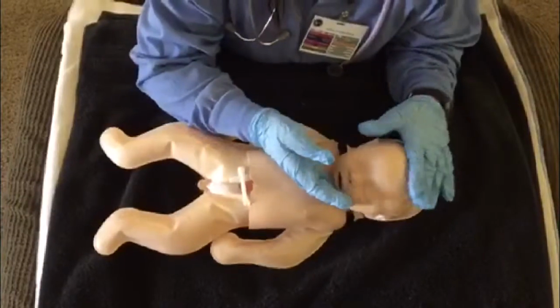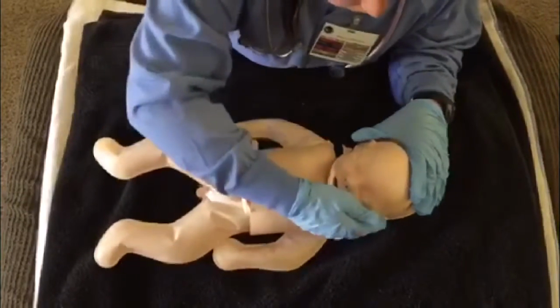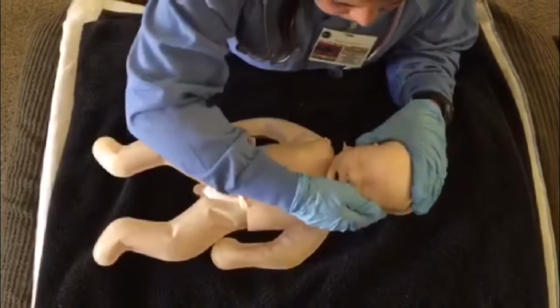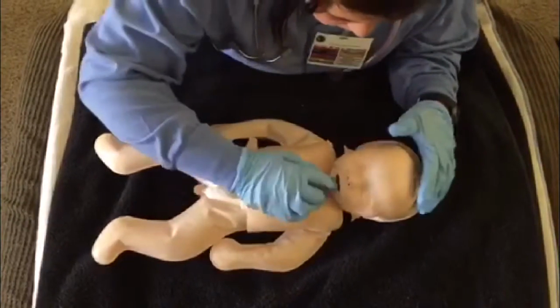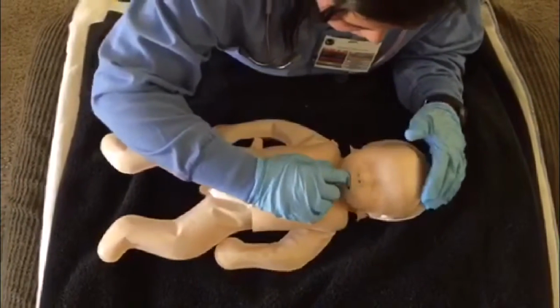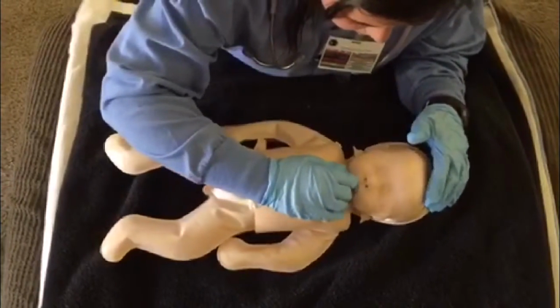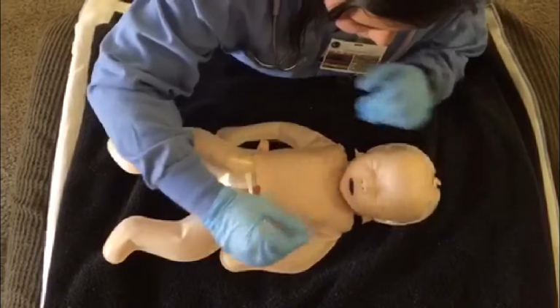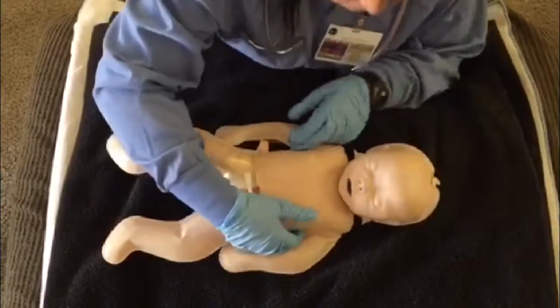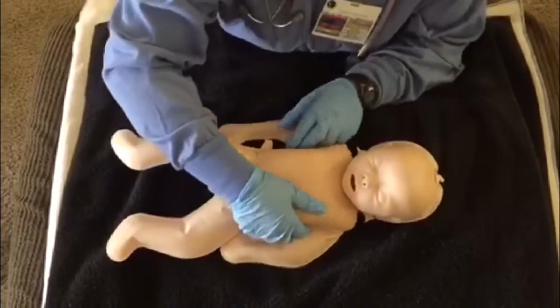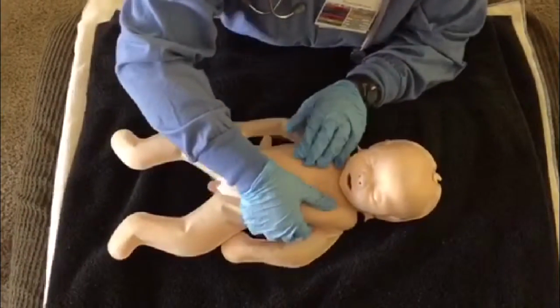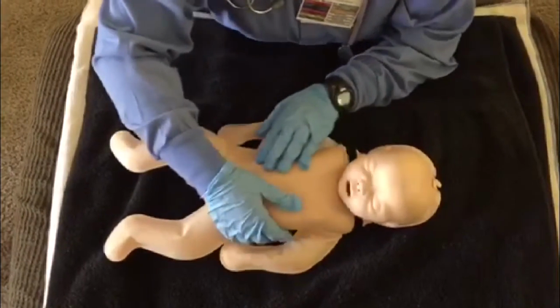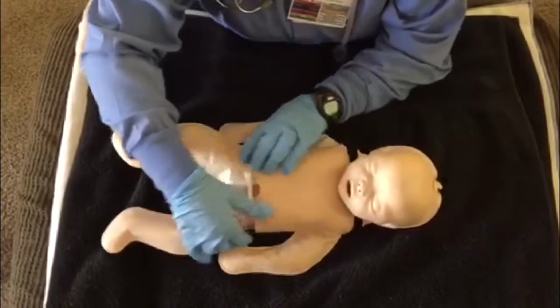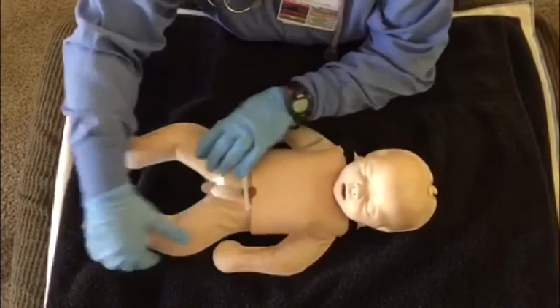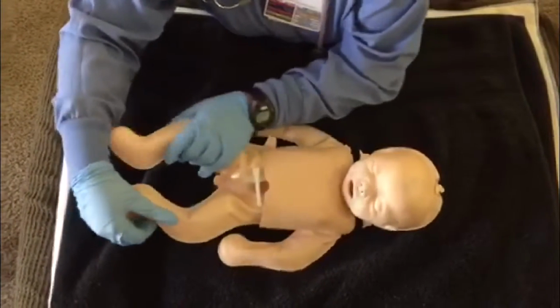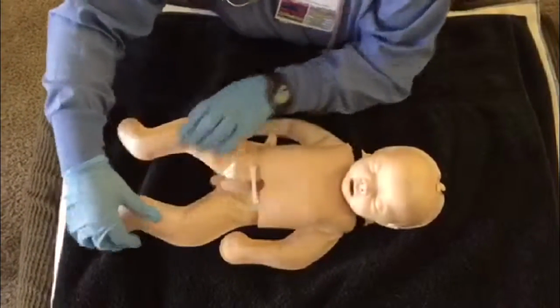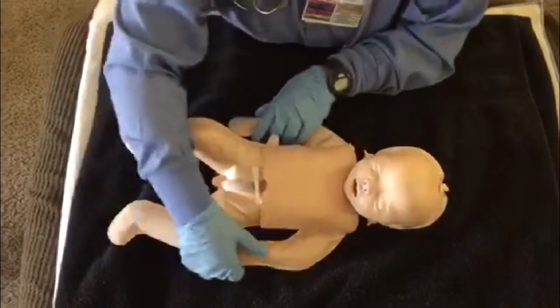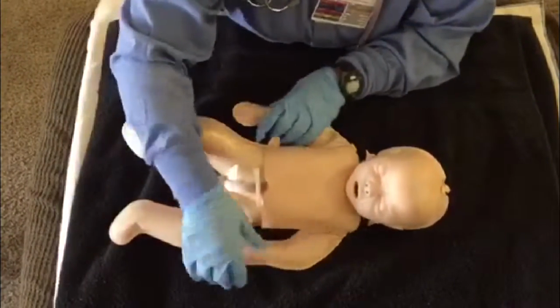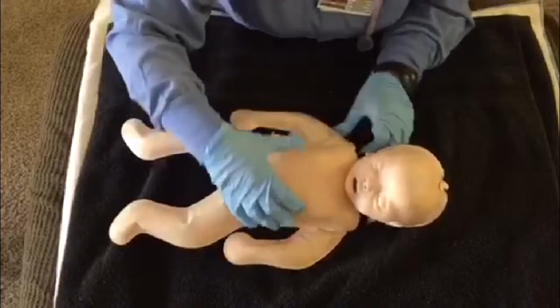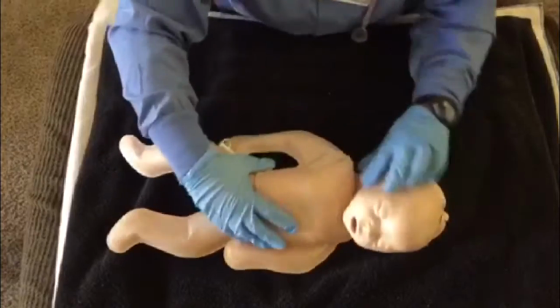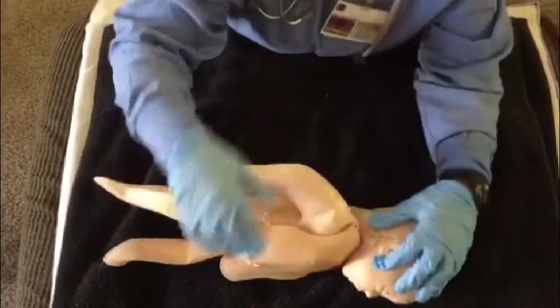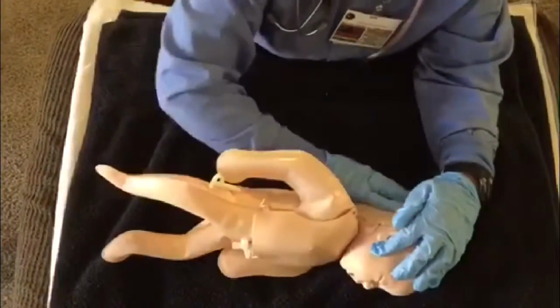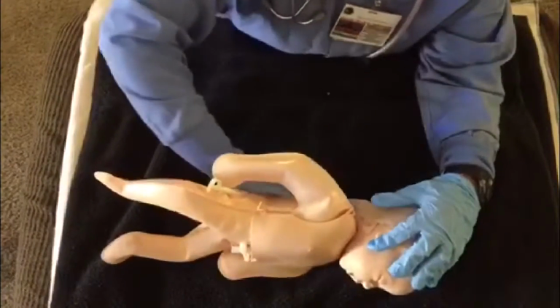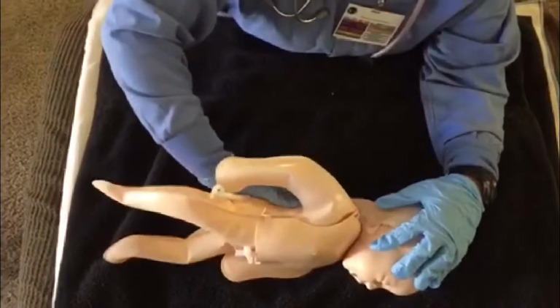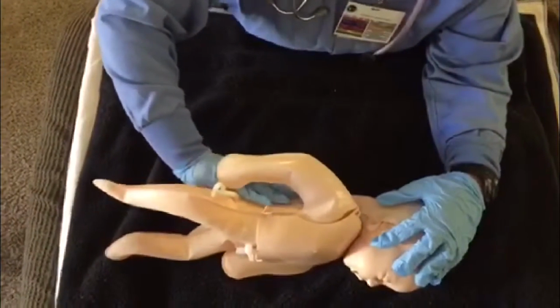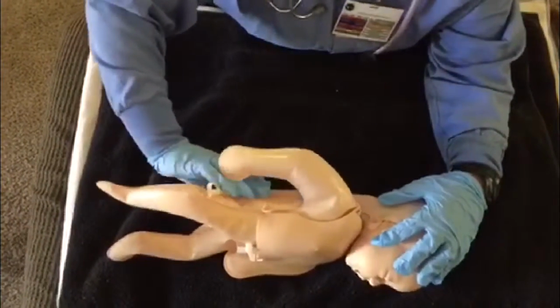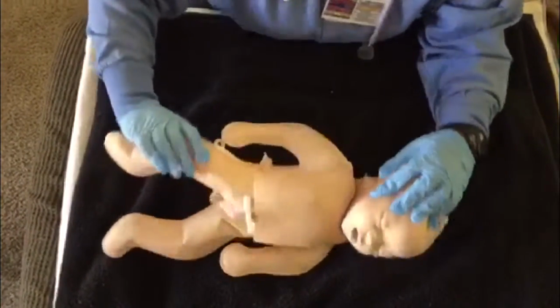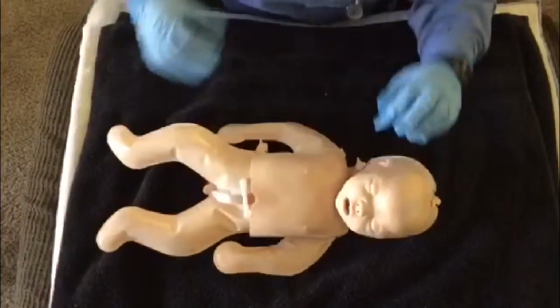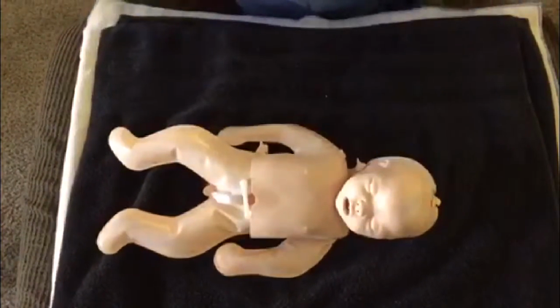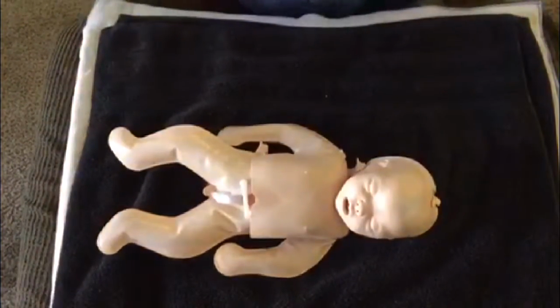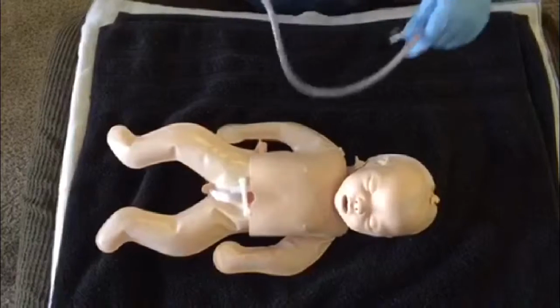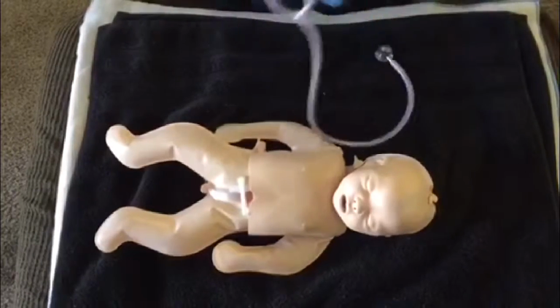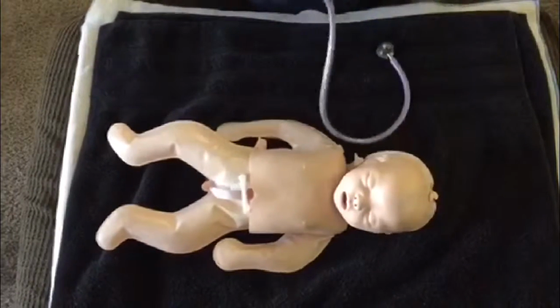Then I take a good look from head to toe, front to back, to make sure that everything looks and feels okay. With my stethoscope, I make sure everything sounds normal too.